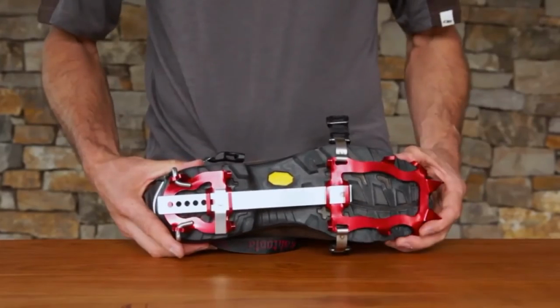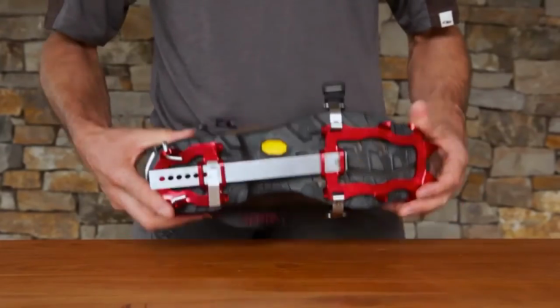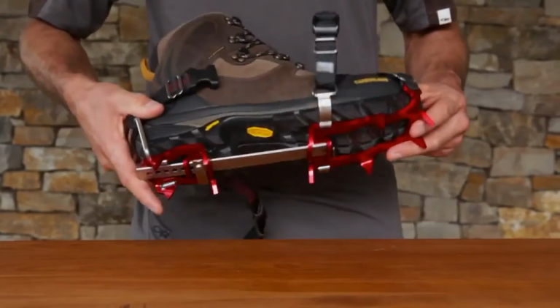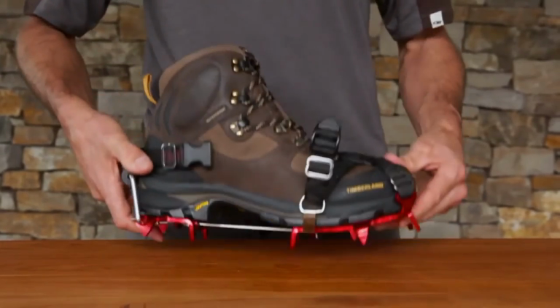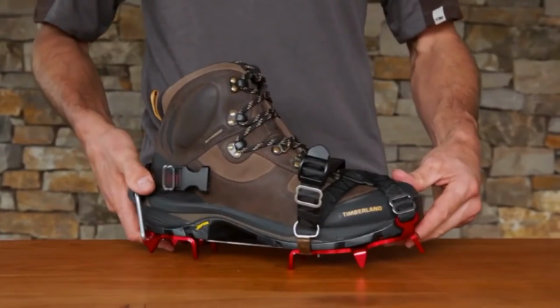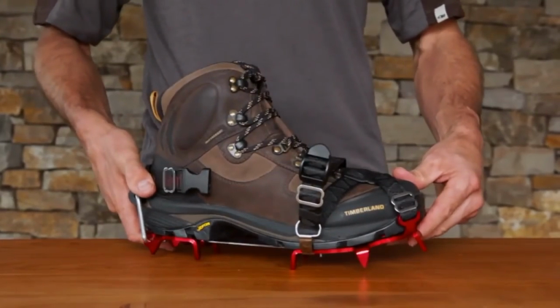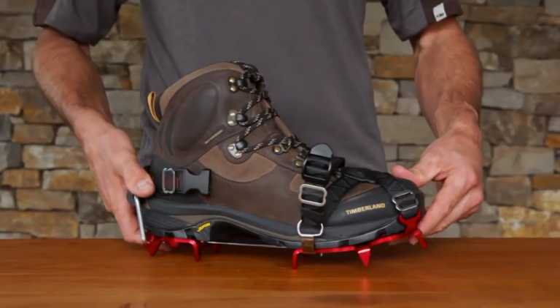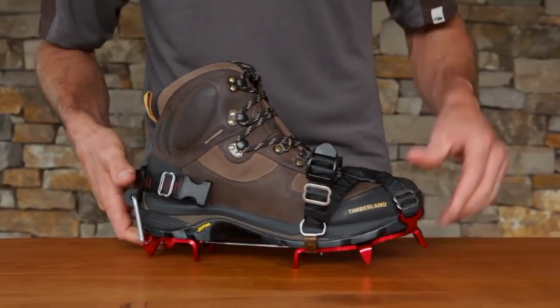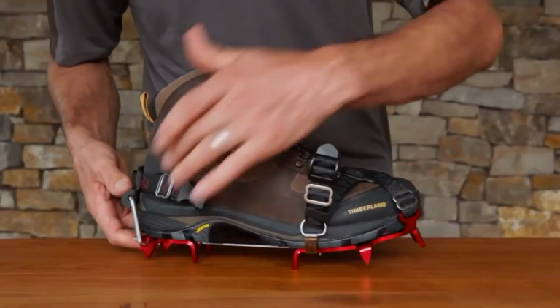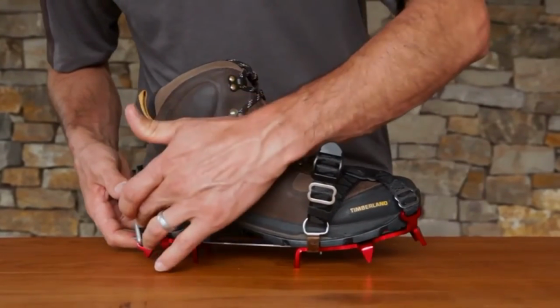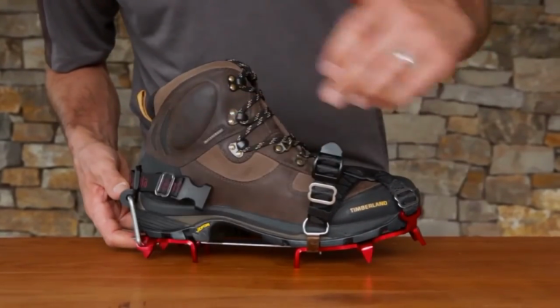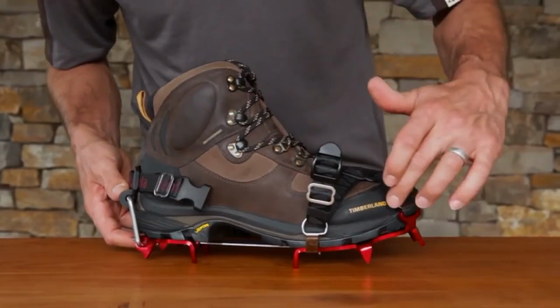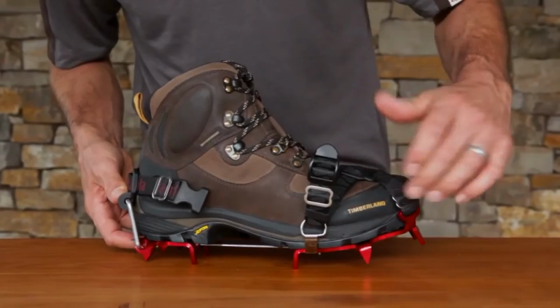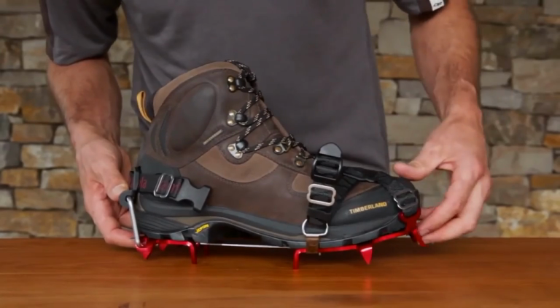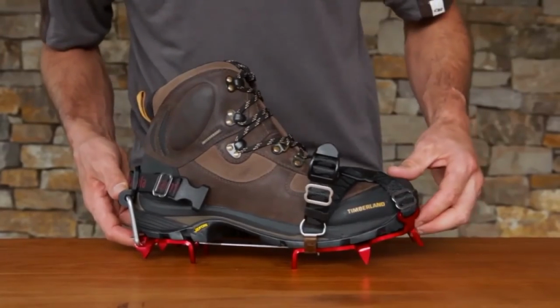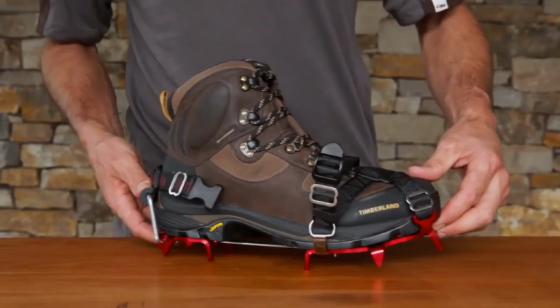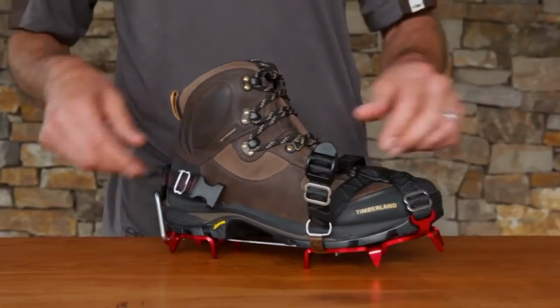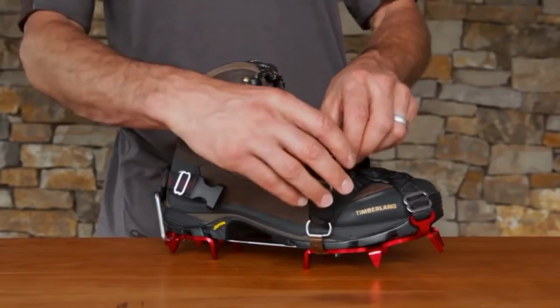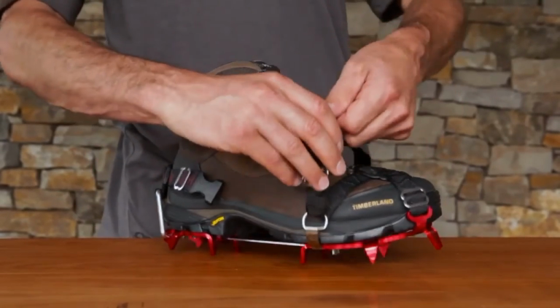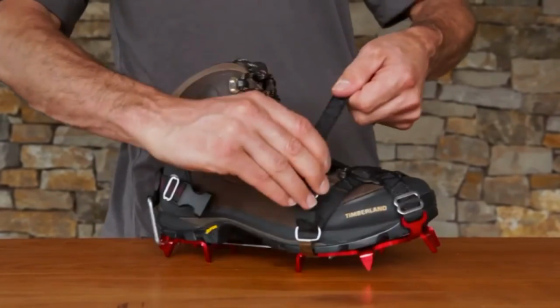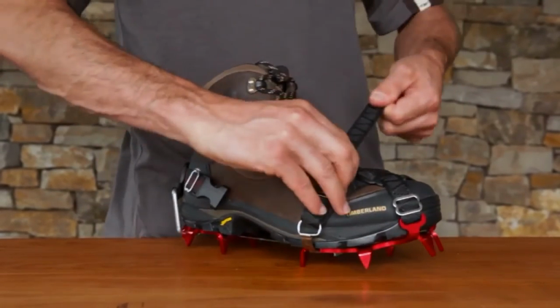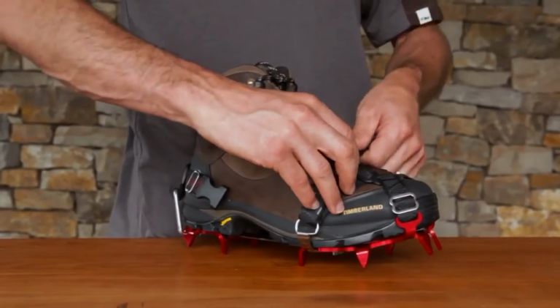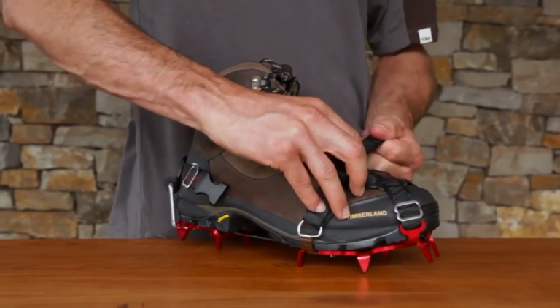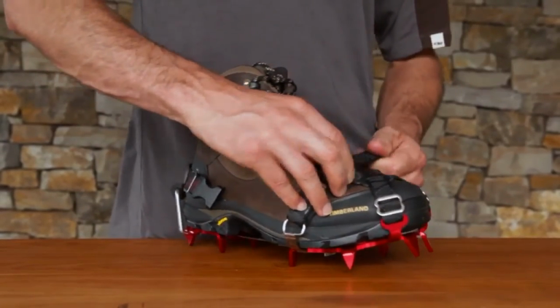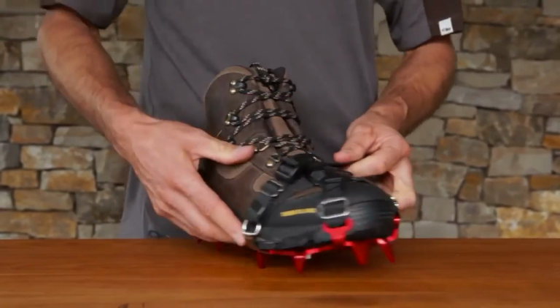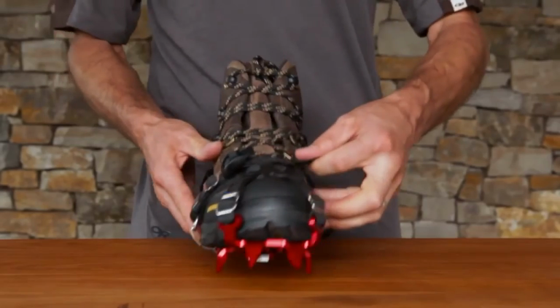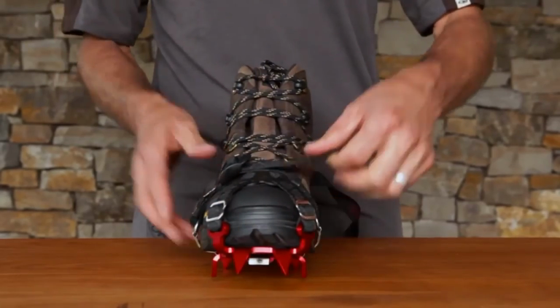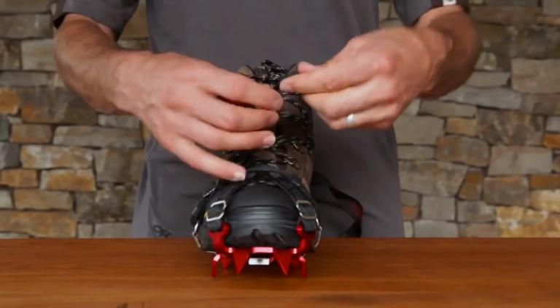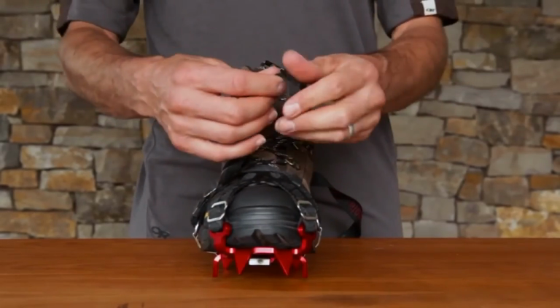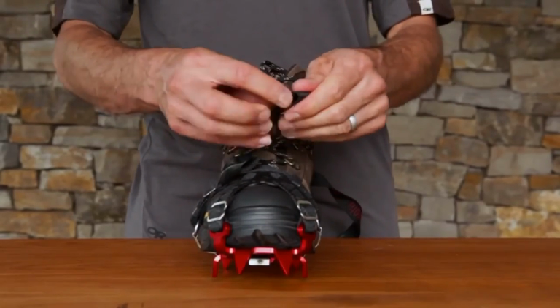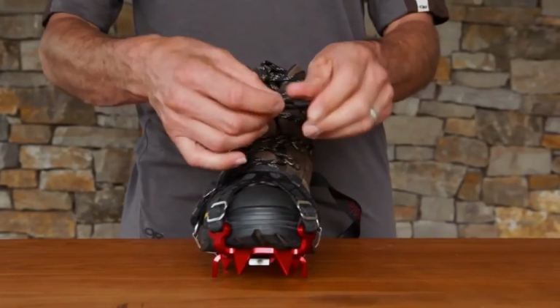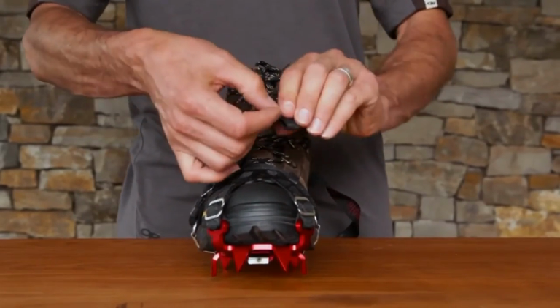Now check the heel and the toe area for unwanted space. You will only have to adjust this once after adjusting the first time. Now tighten your front straps and tuck away any extra straps.